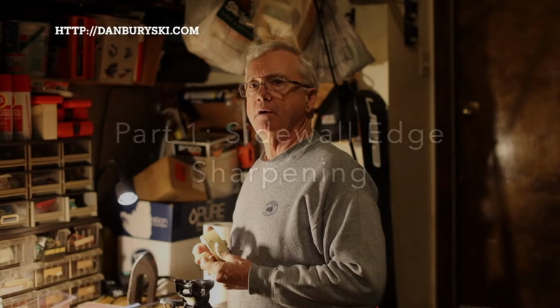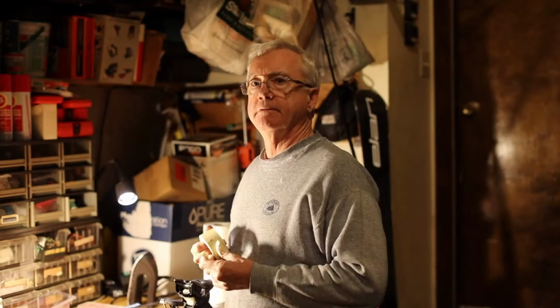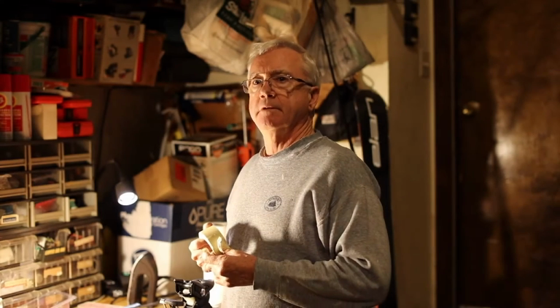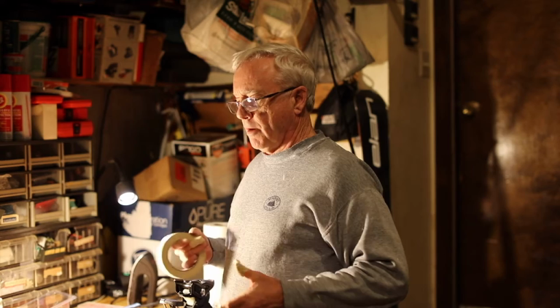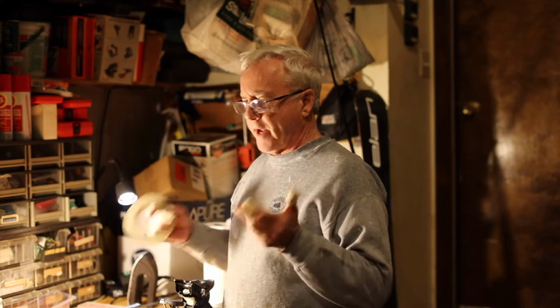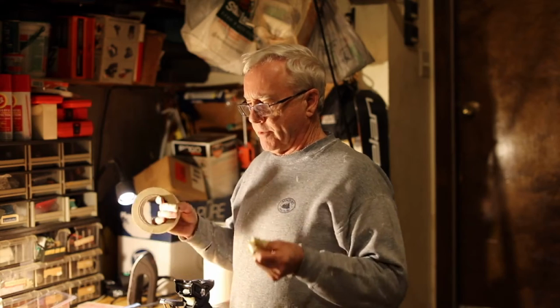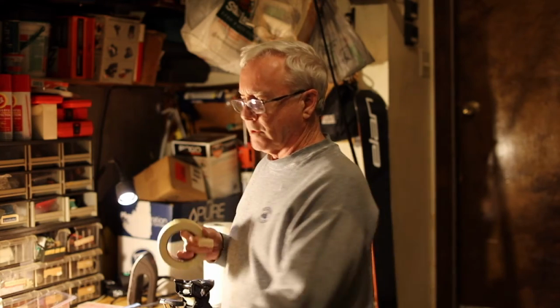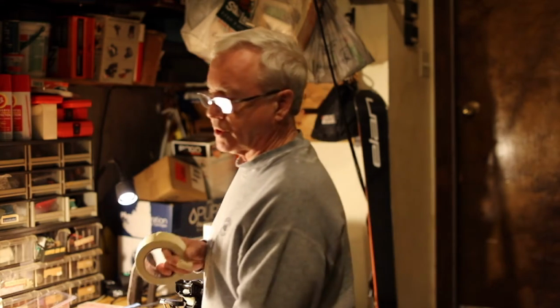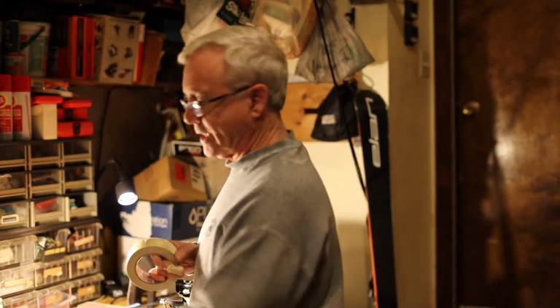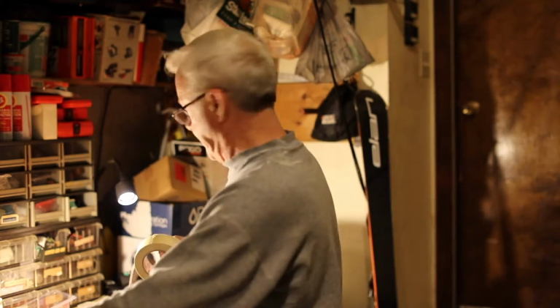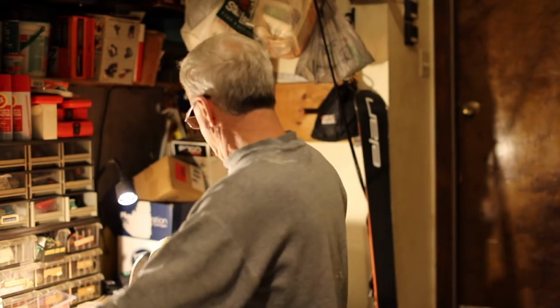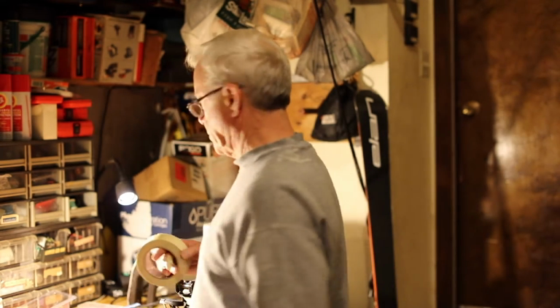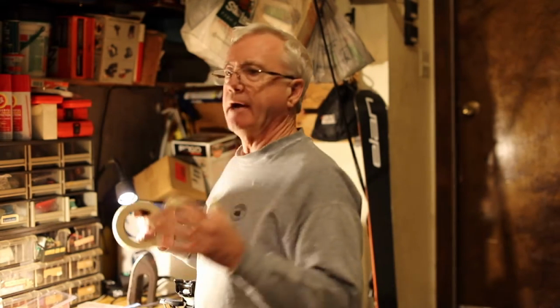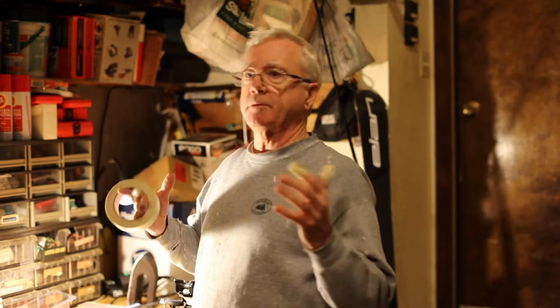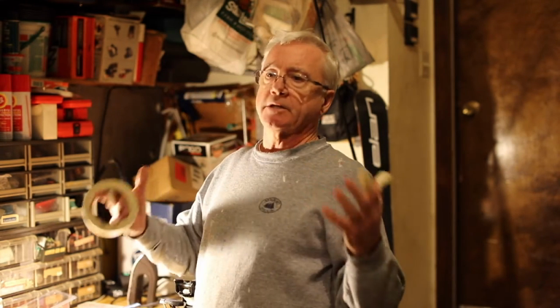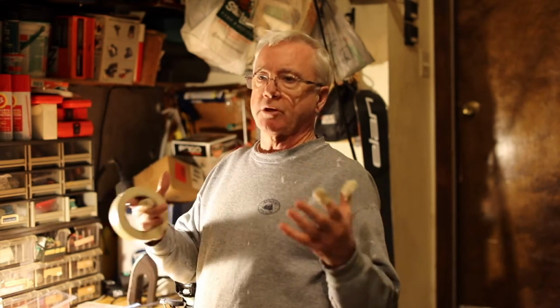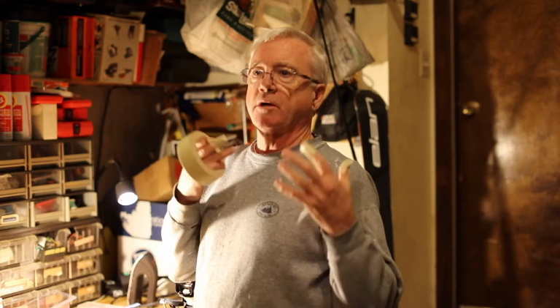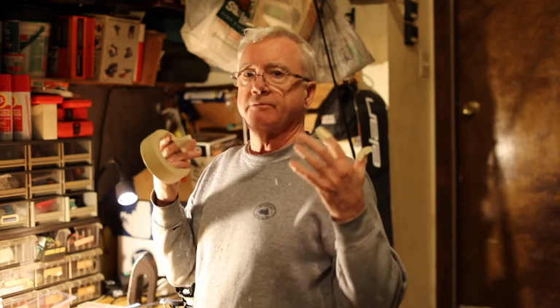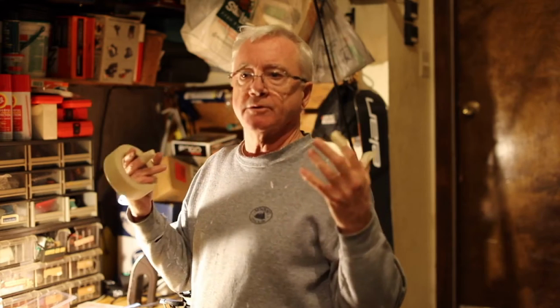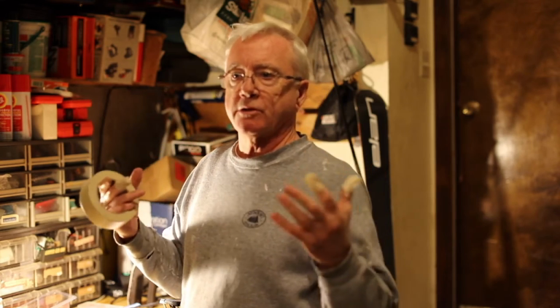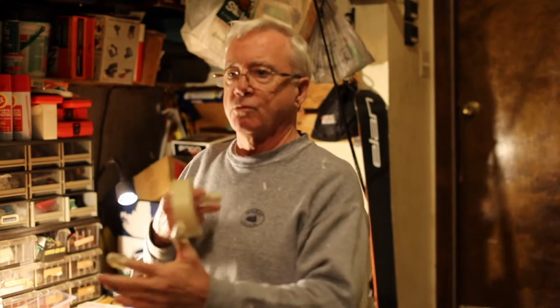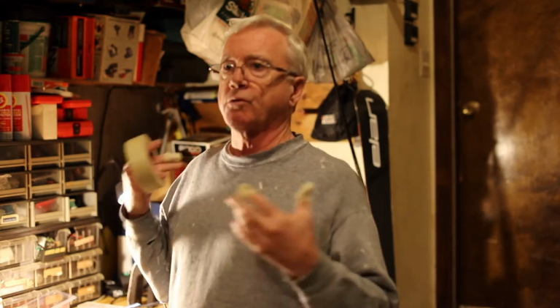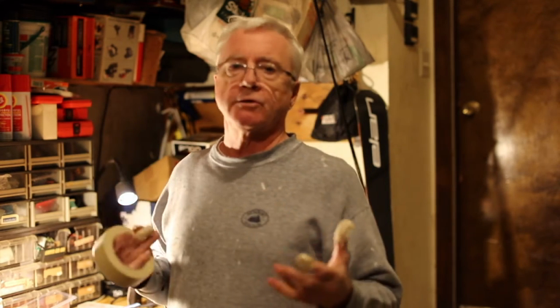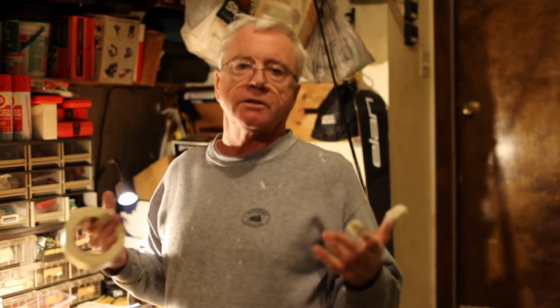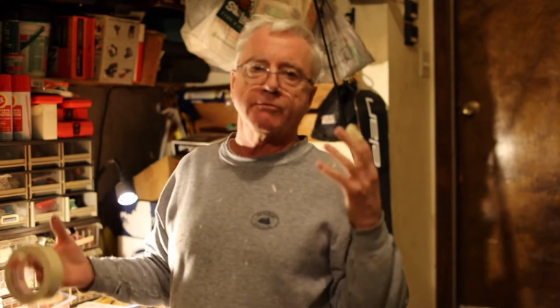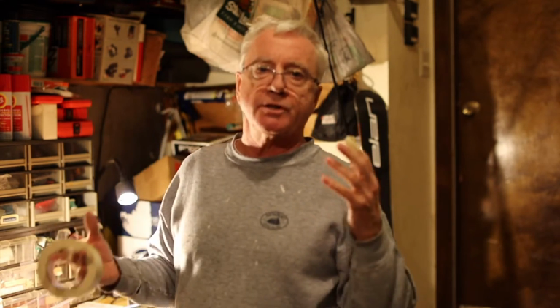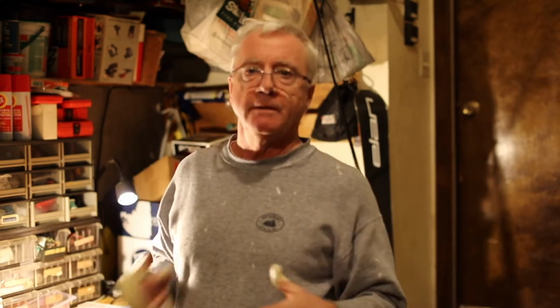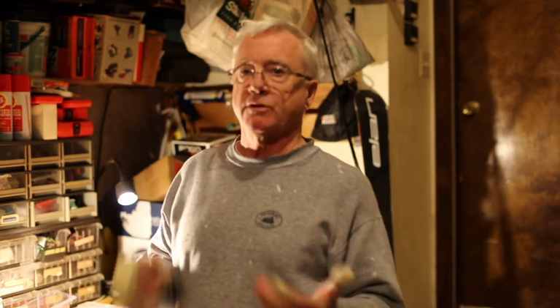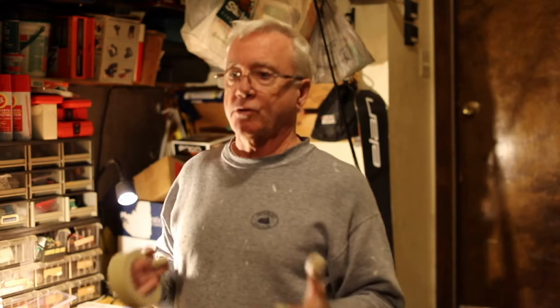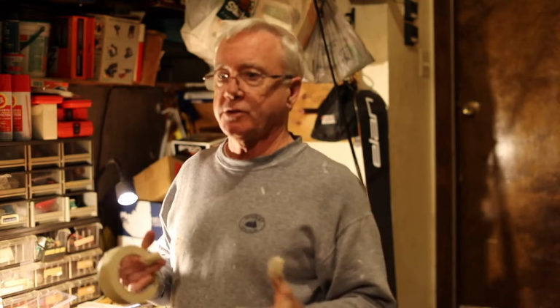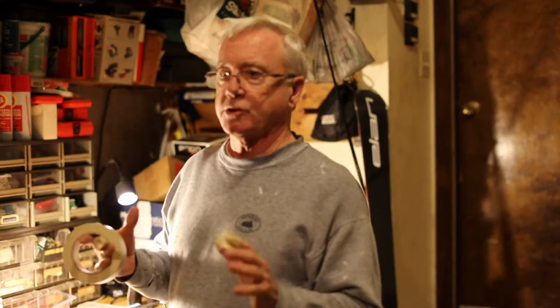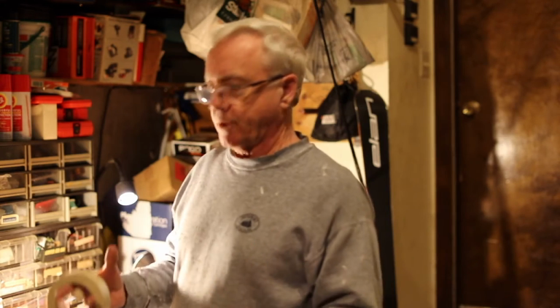I'm going to give you guys a quick introduction to ski tuning. Having a sharp ski is the most critical part for a skier, whether you're a racer or just a recreational skier. If you ski in the northeast, you need a sharp ski.